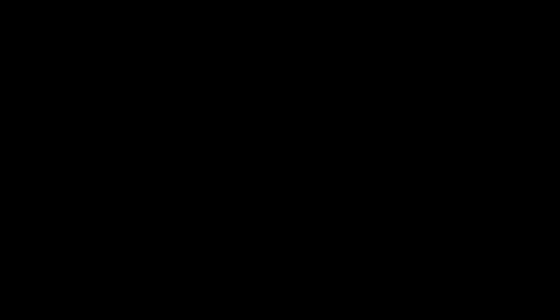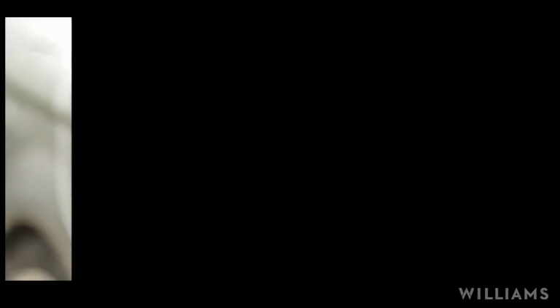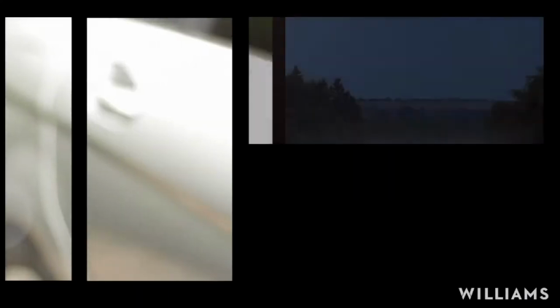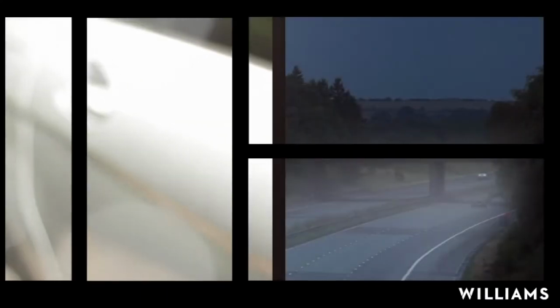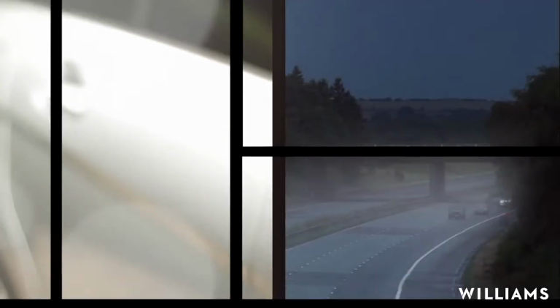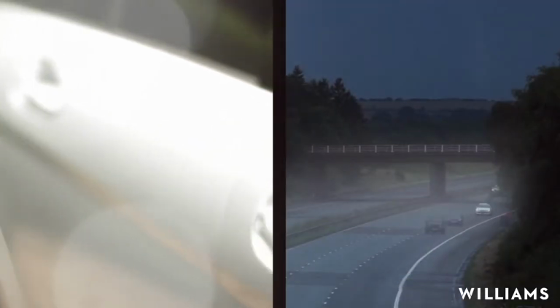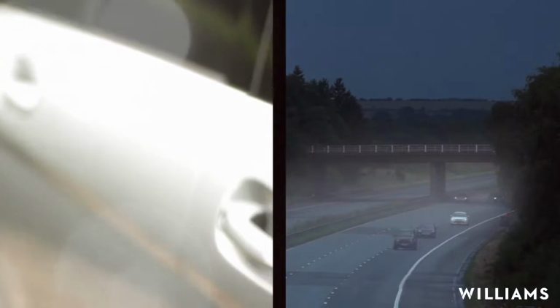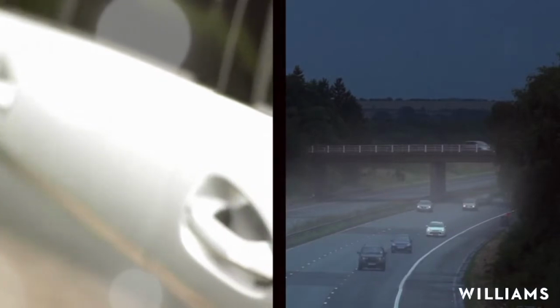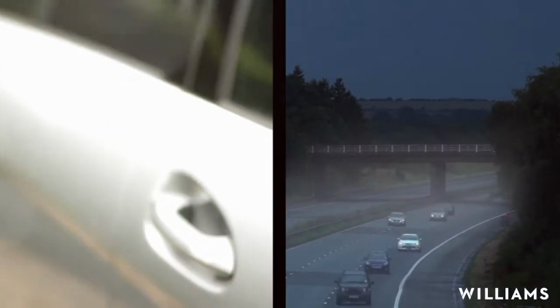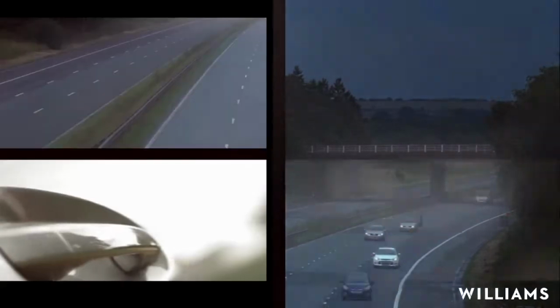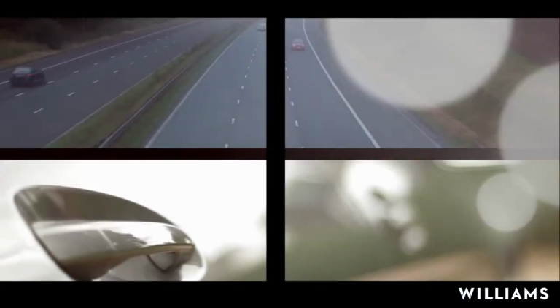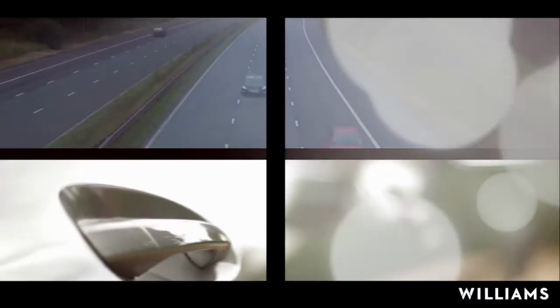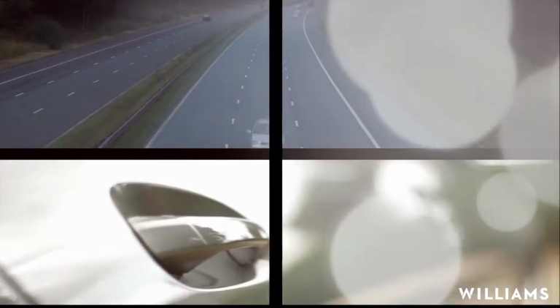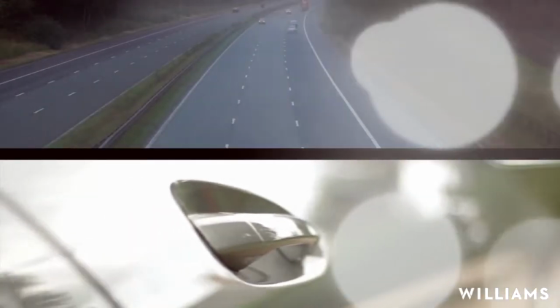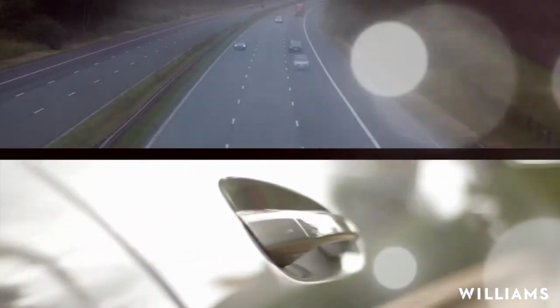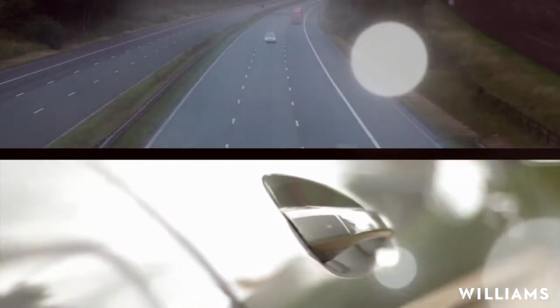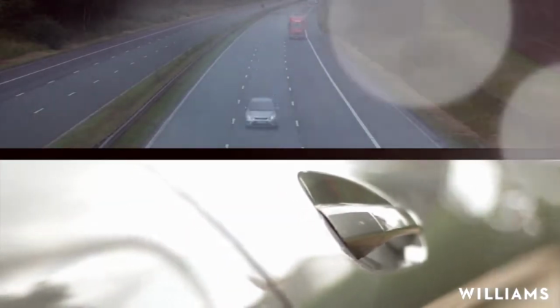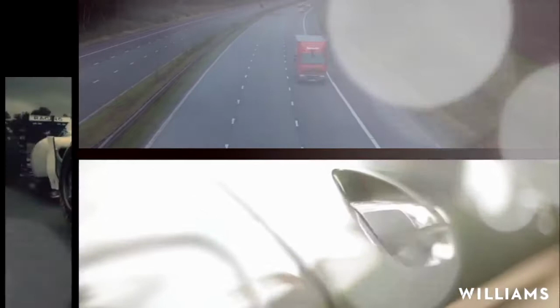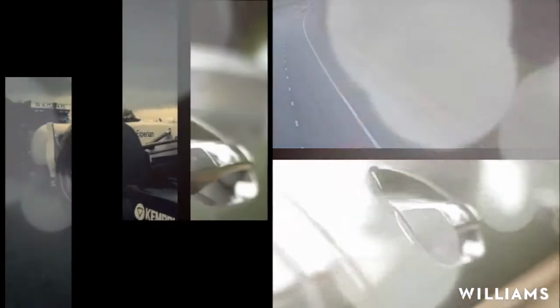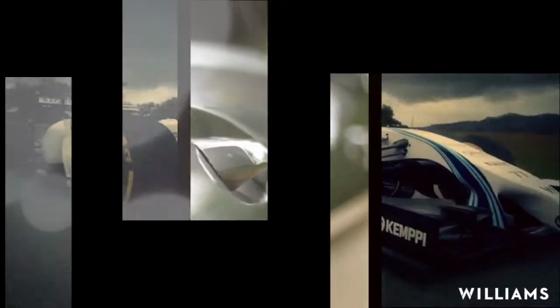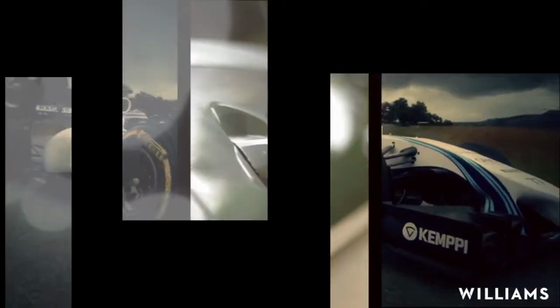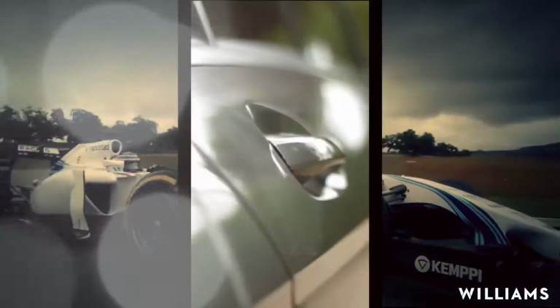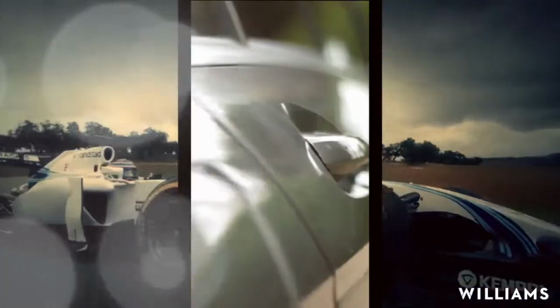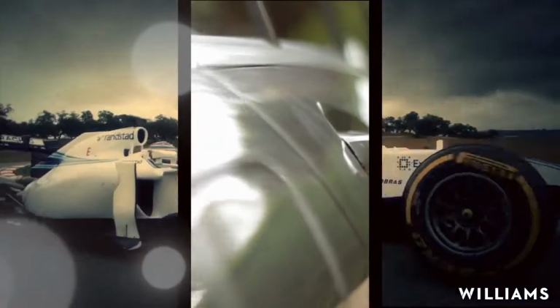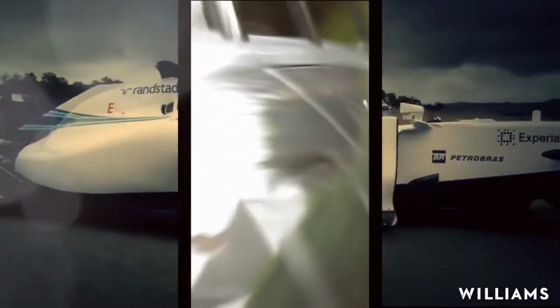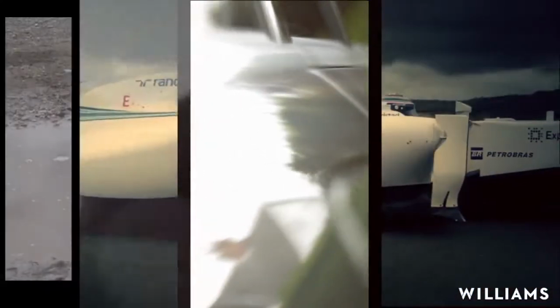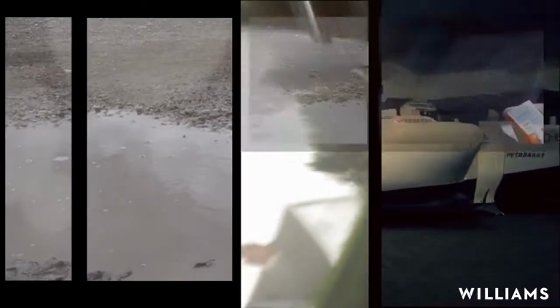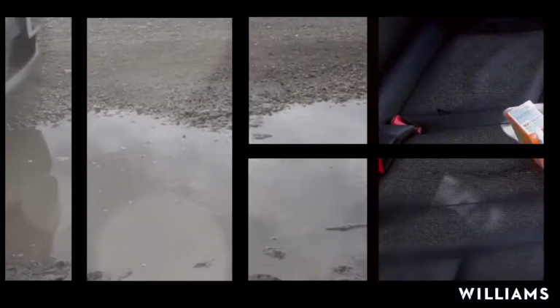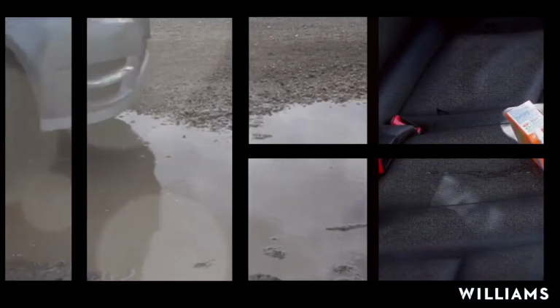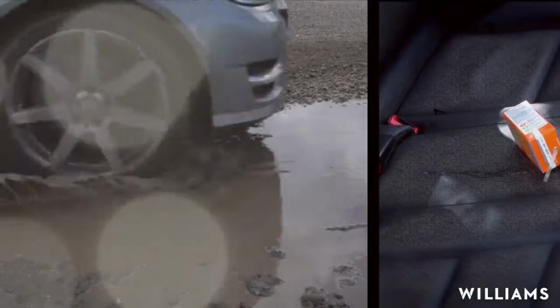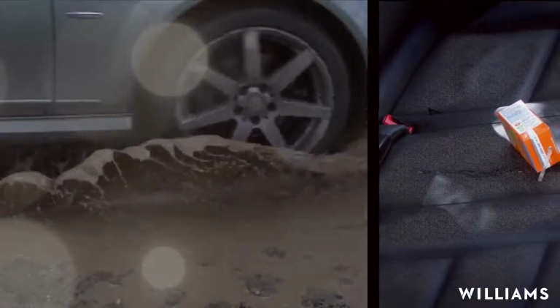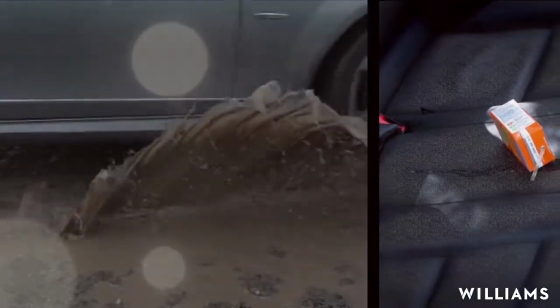British roads plus the British climate, it's a tough challenge for your car's paintwork. However, the advanced technology developed for NASA can protect your car against the worst the environment can throw at it.